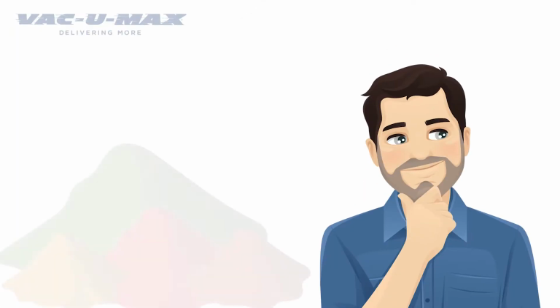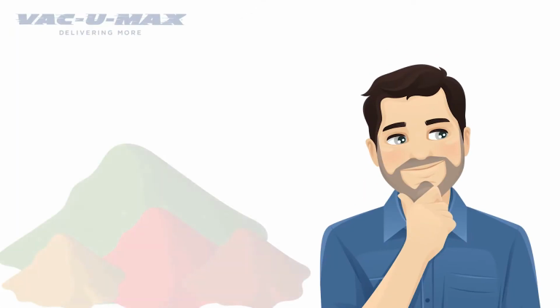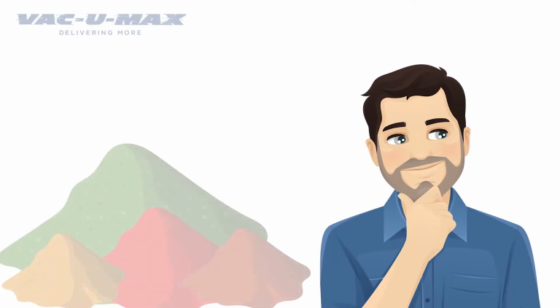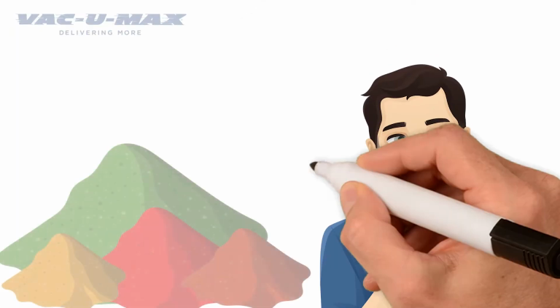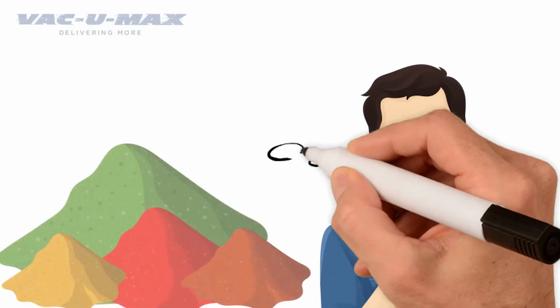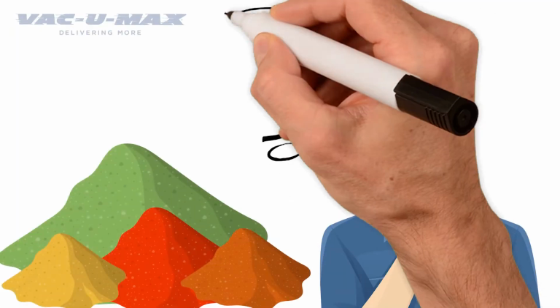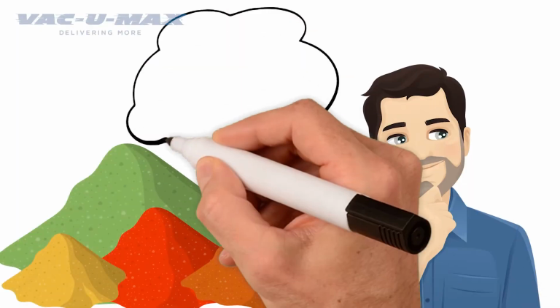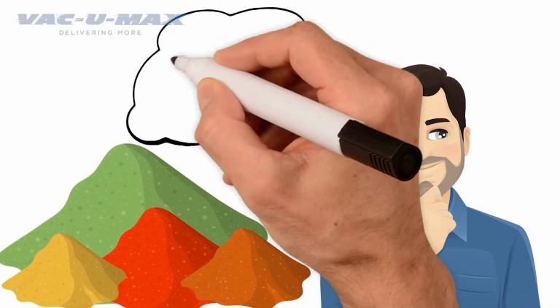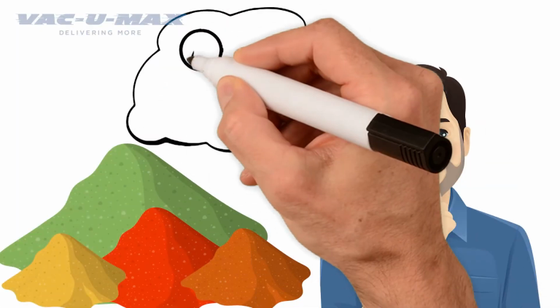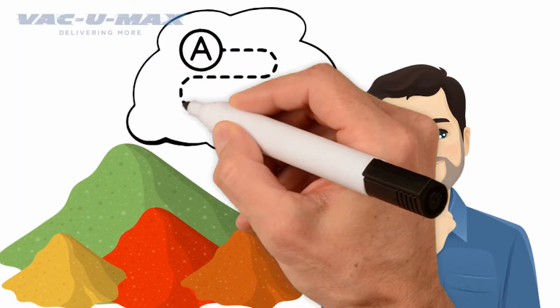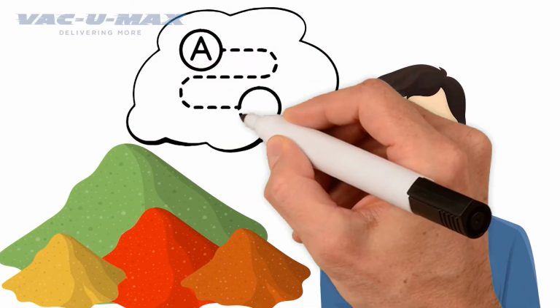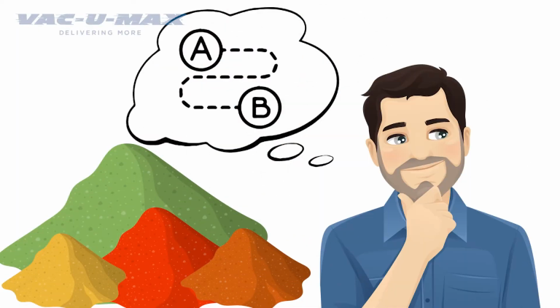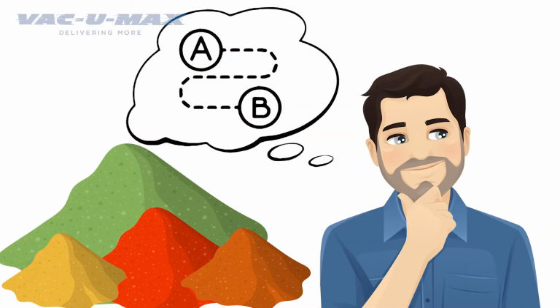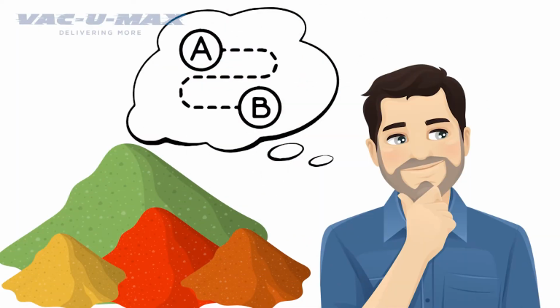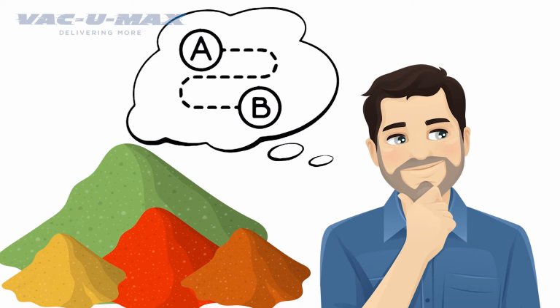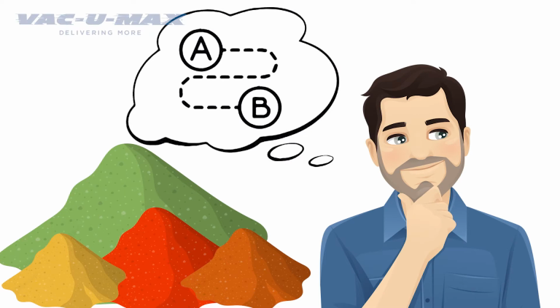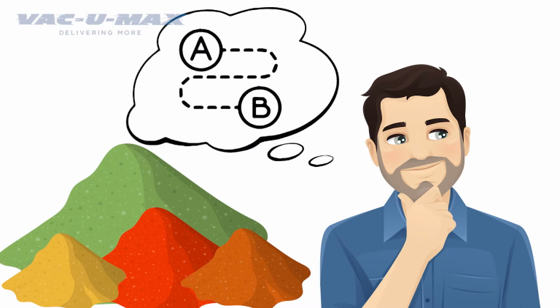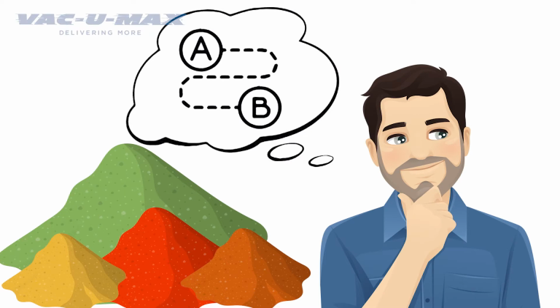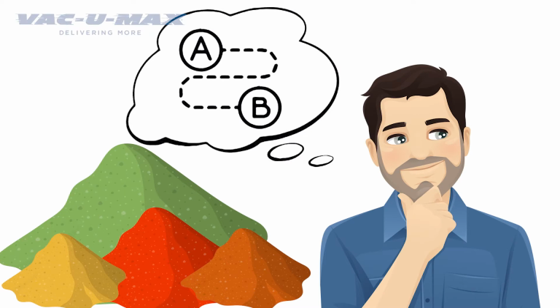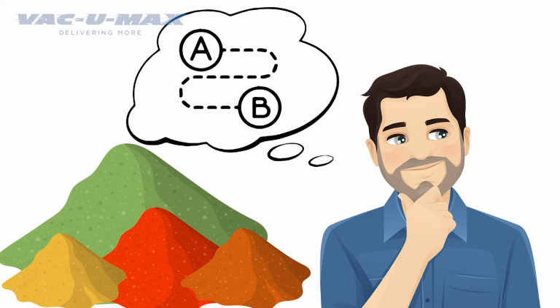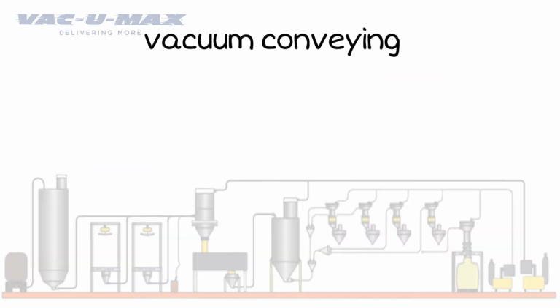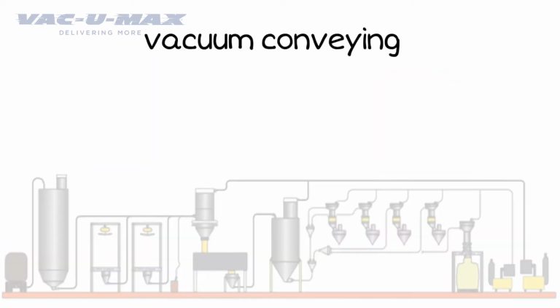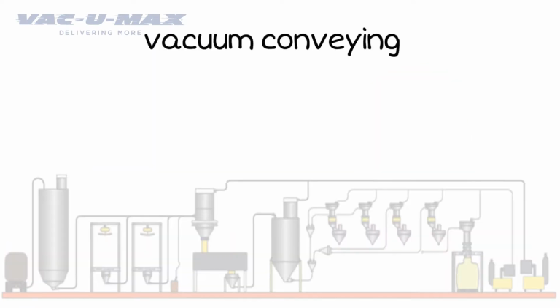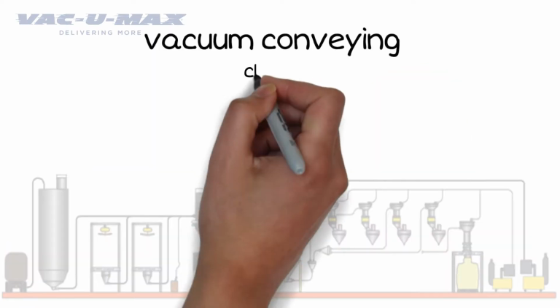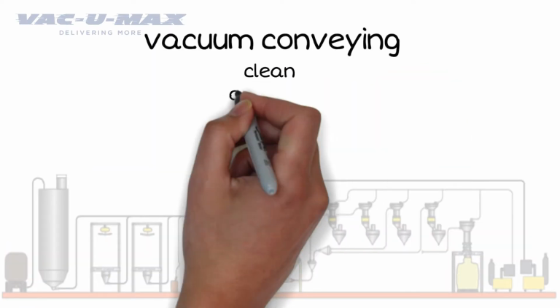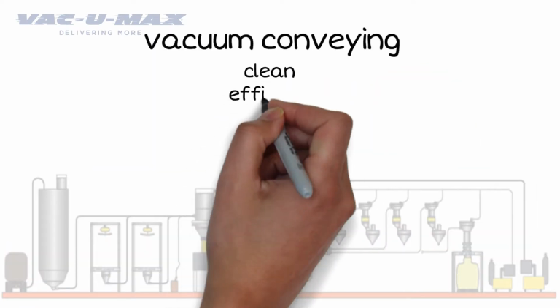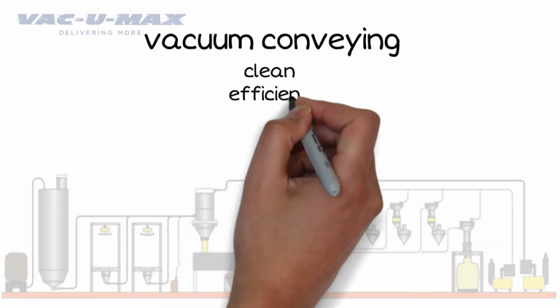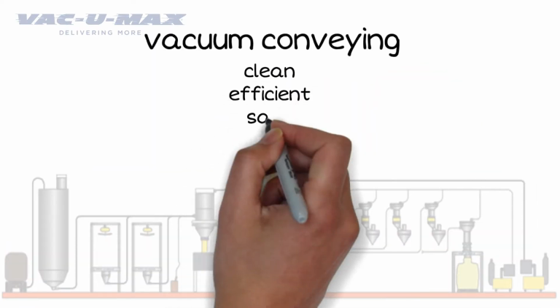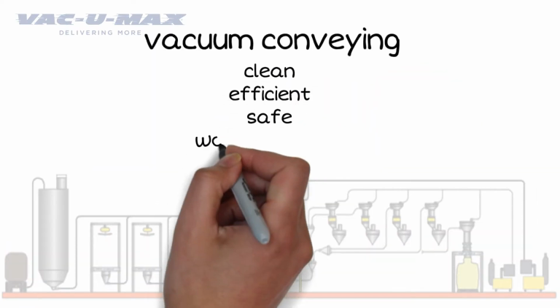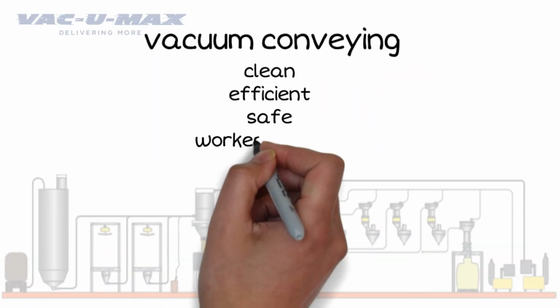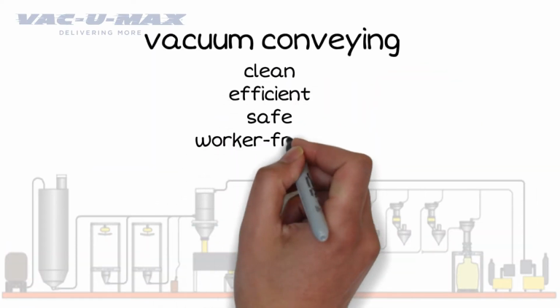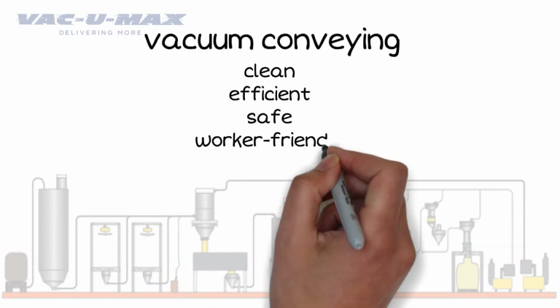Need a better way to get your bulk powders from point A to point B? Consider conveying the powders with Vacuum Technology. Vacuum Conveying is clean, efficient, safe and worker friendly.